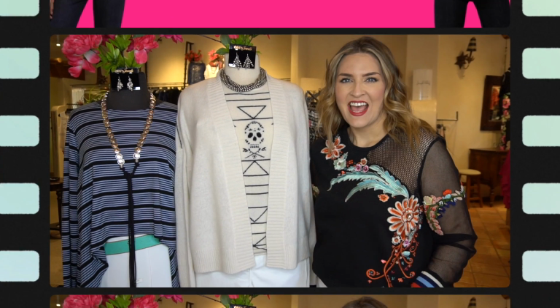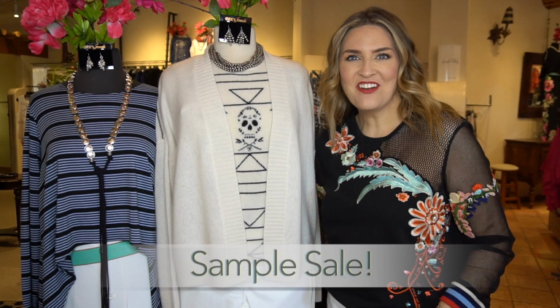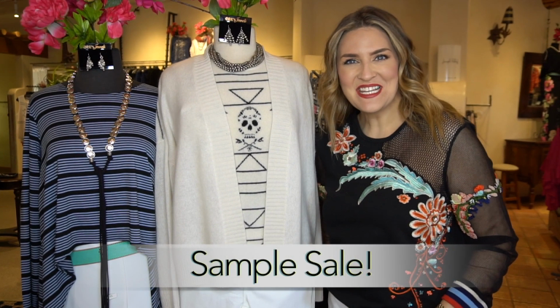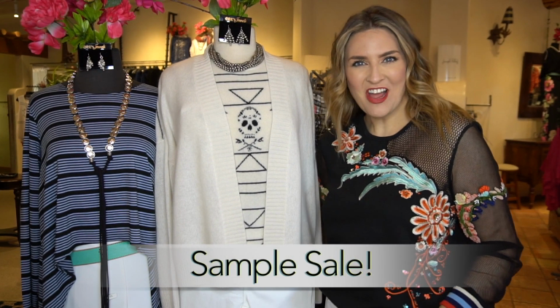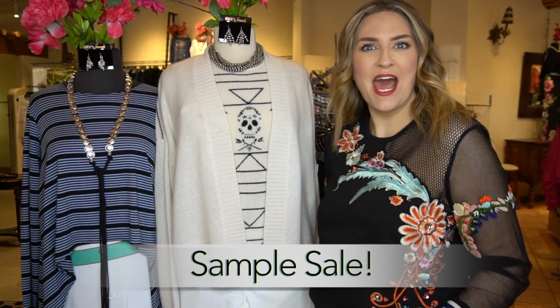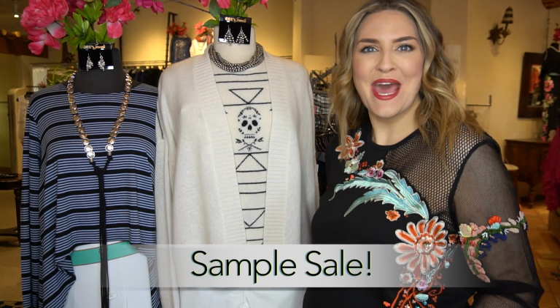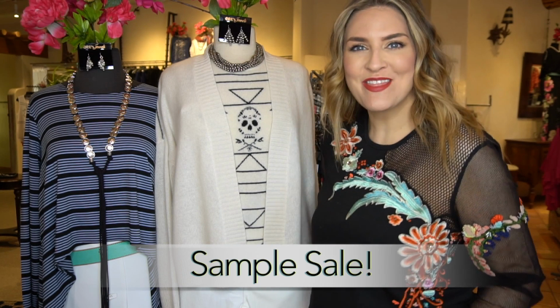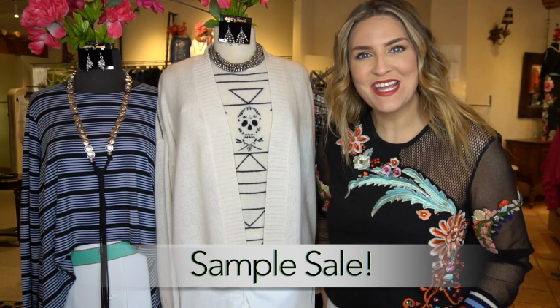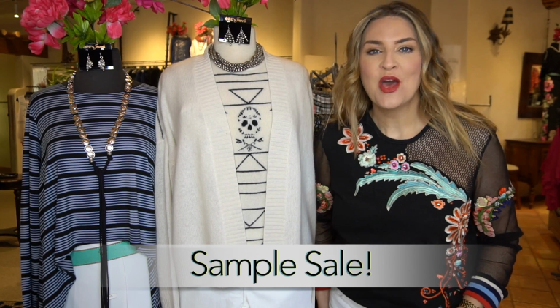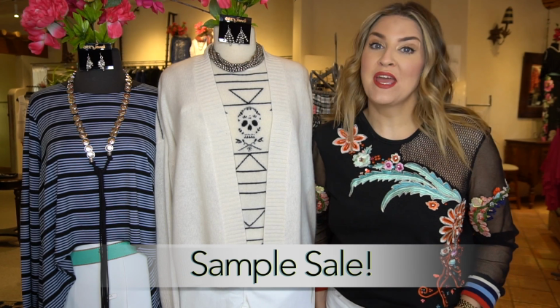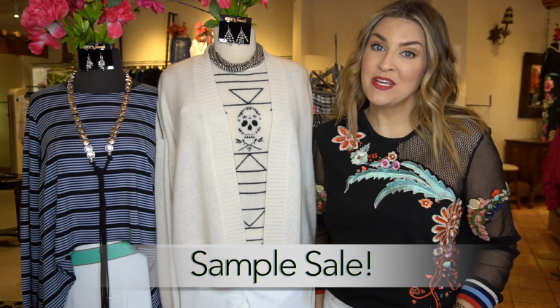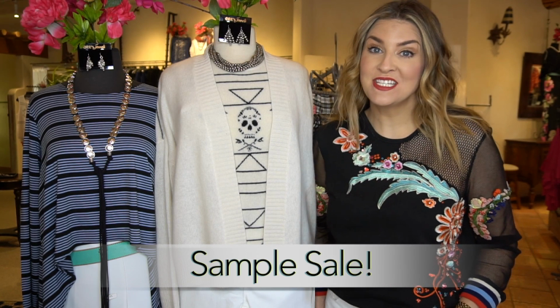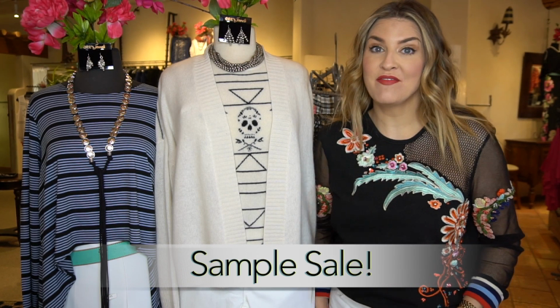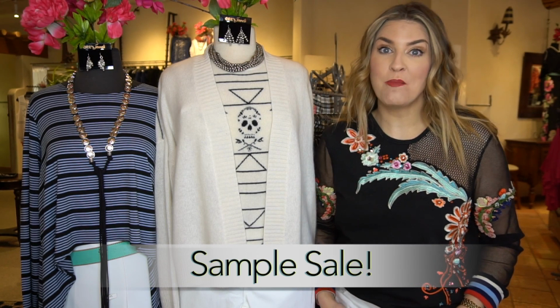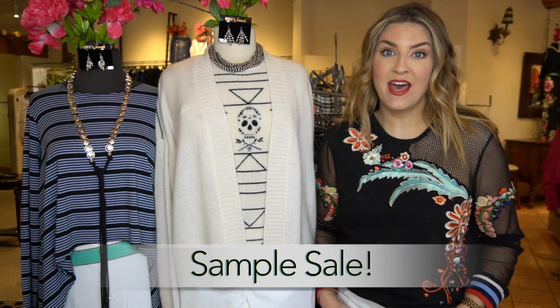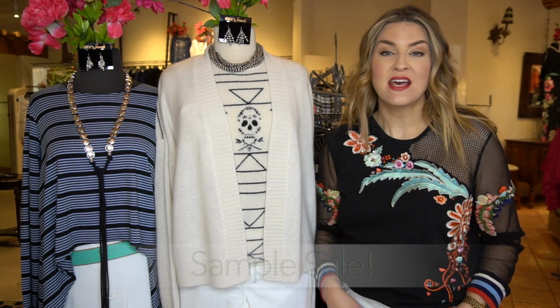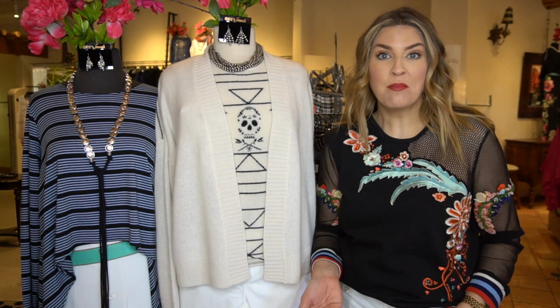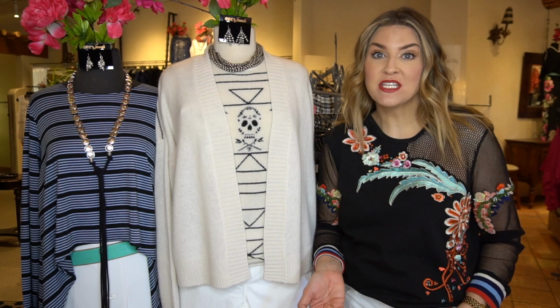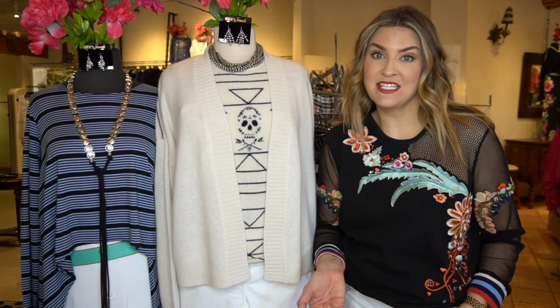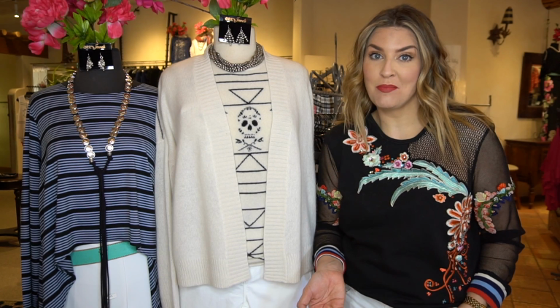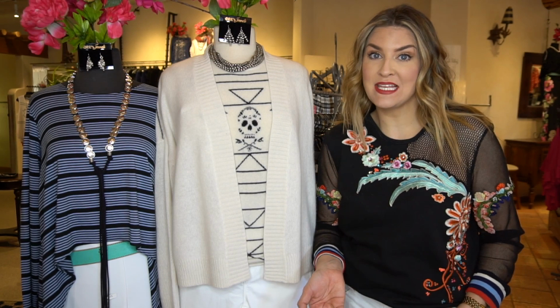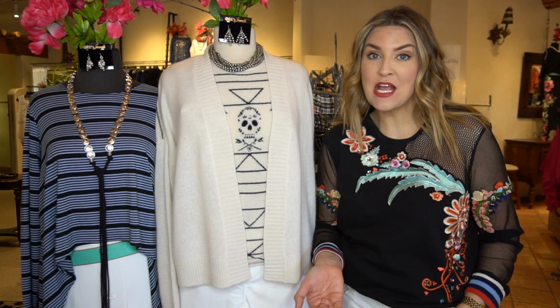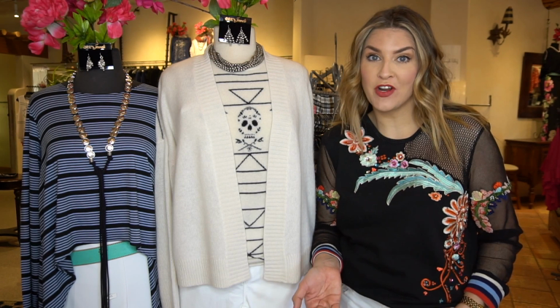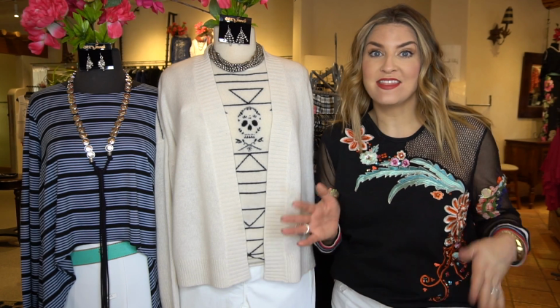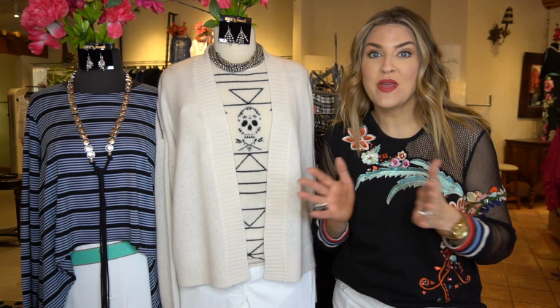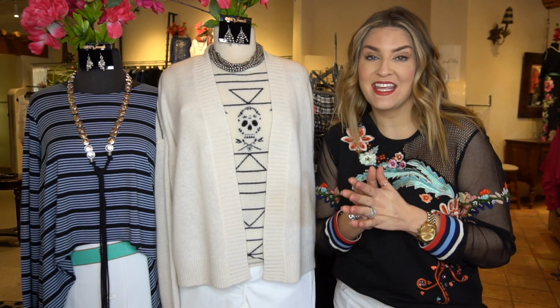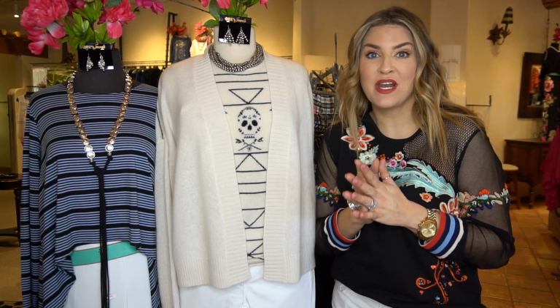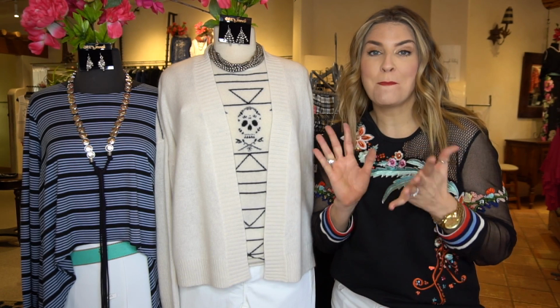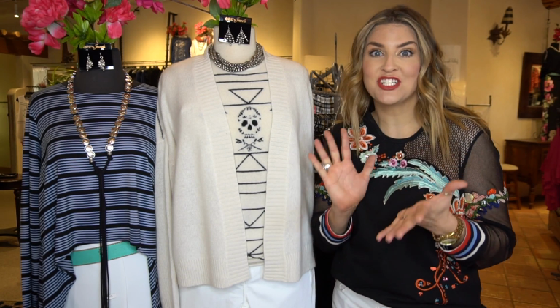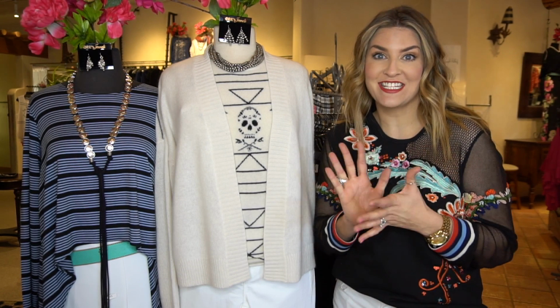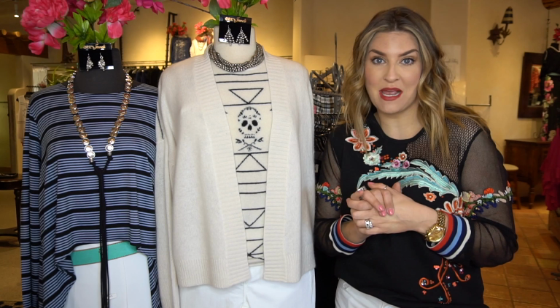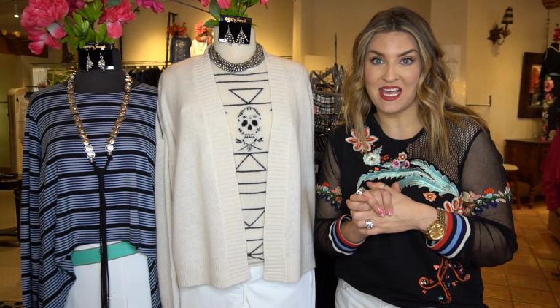Hey girls, it's Mariah. Happy, happy Thursday. I am coming to you today with a video because some of you did not see in Monday's makeover that this weekend is one of our big, gigantic sample sales.